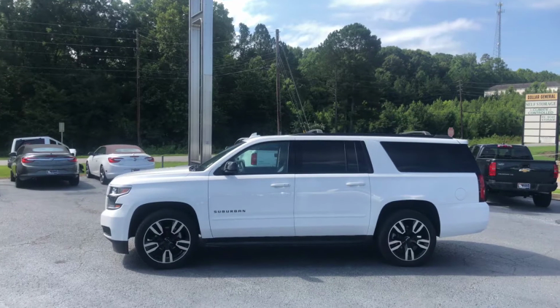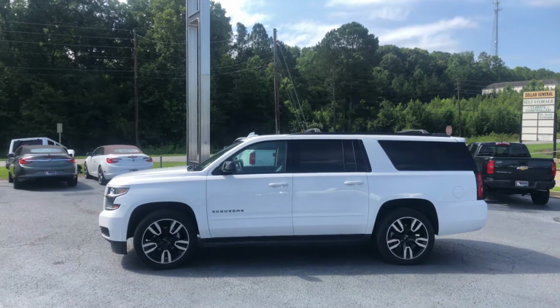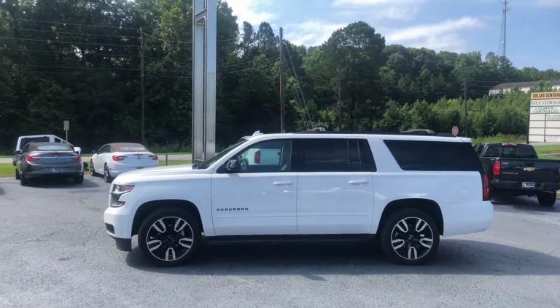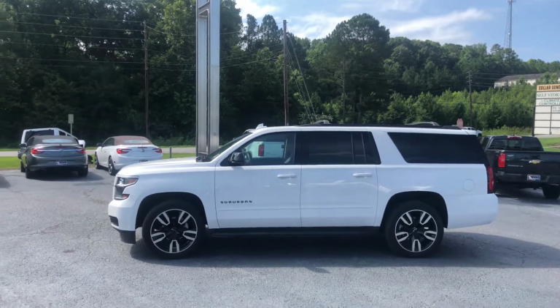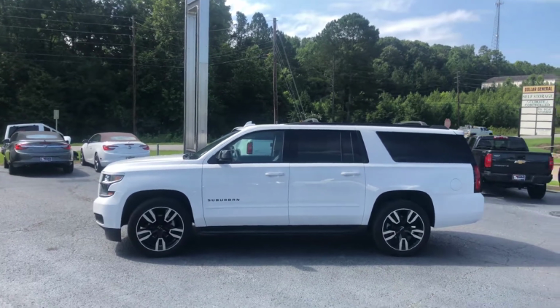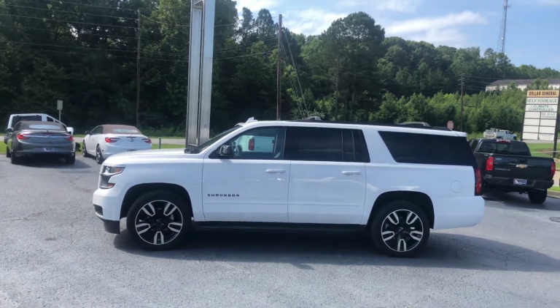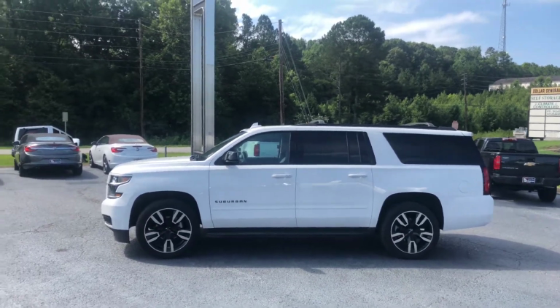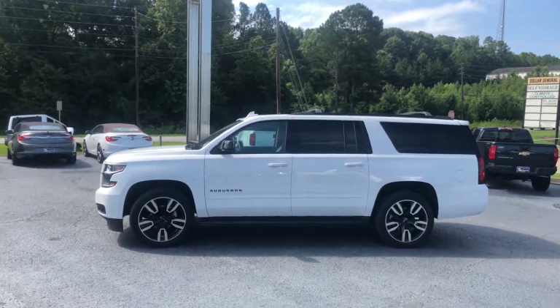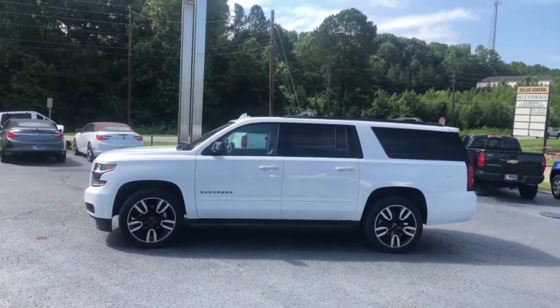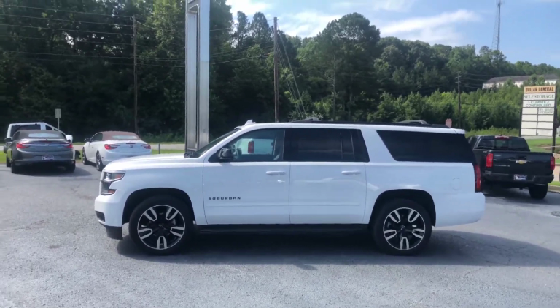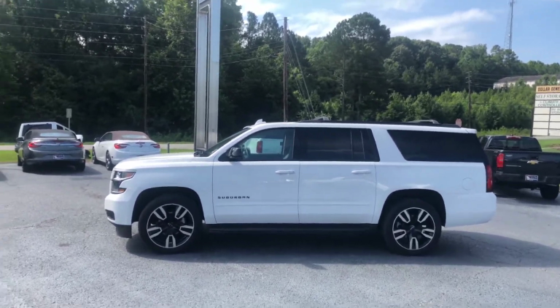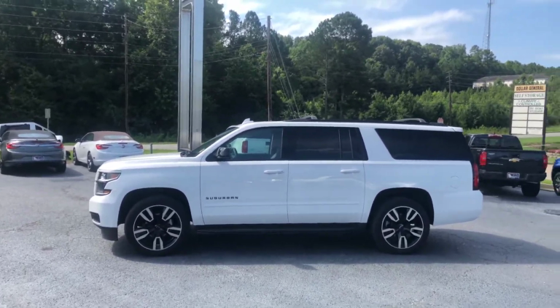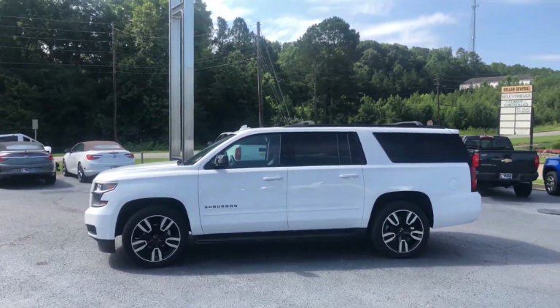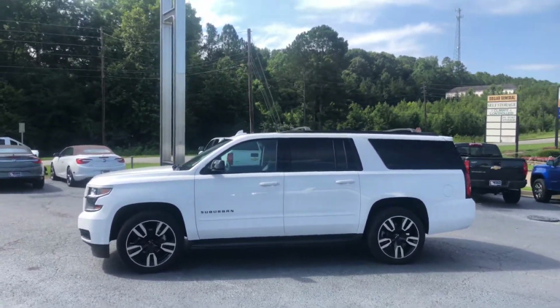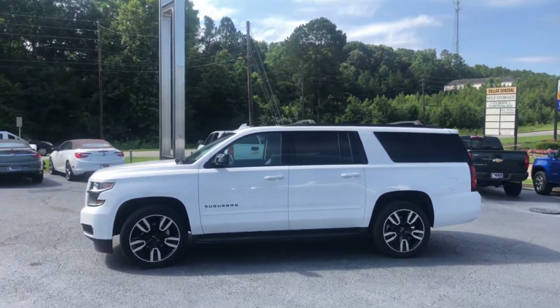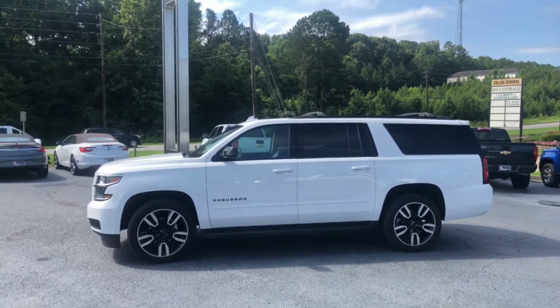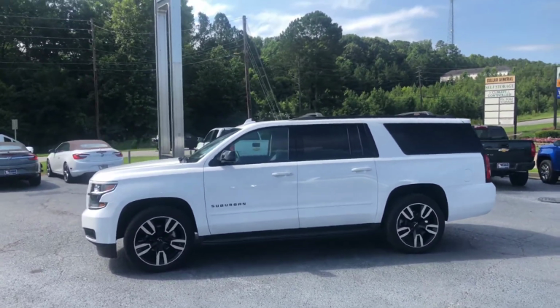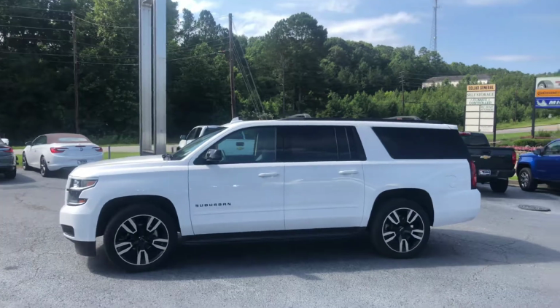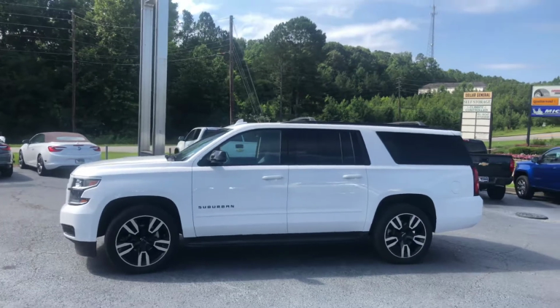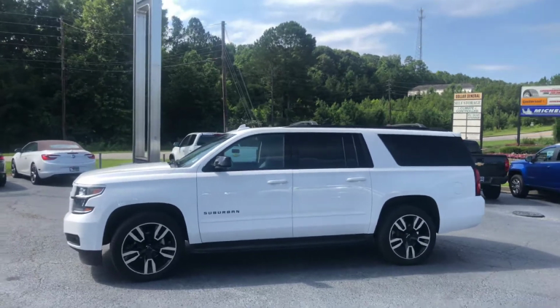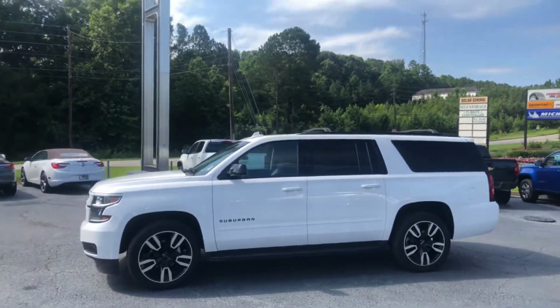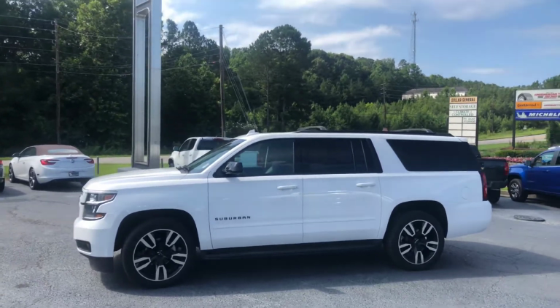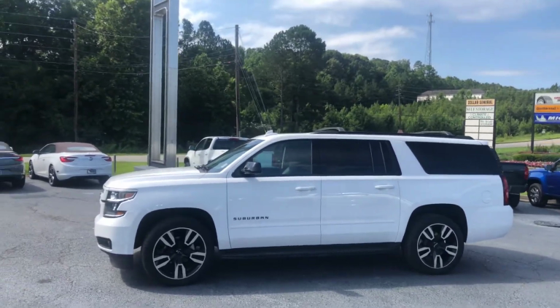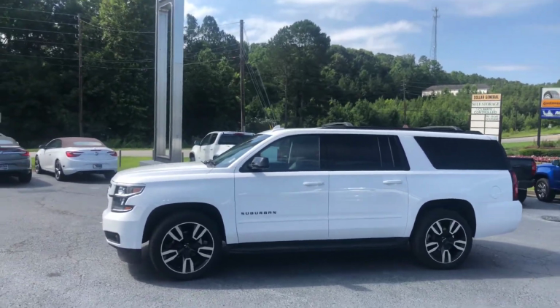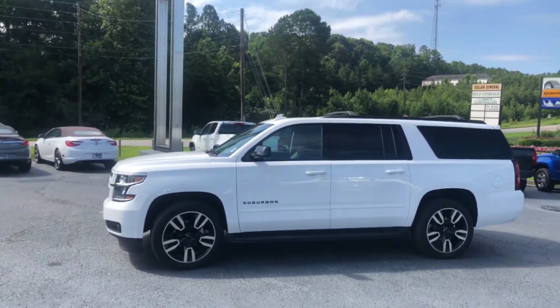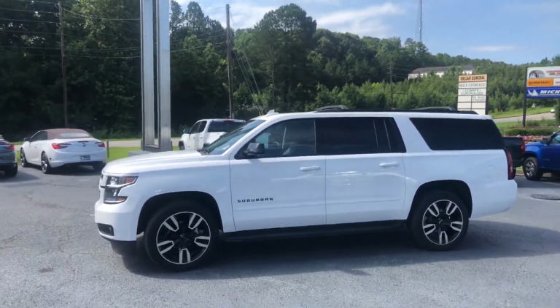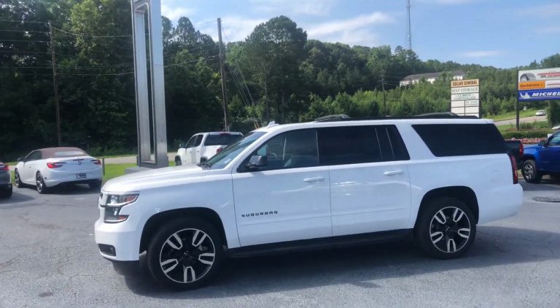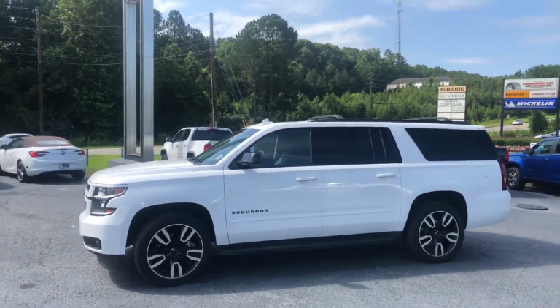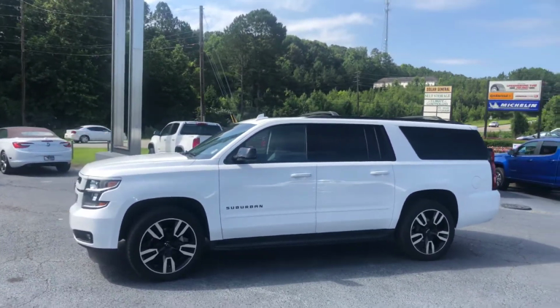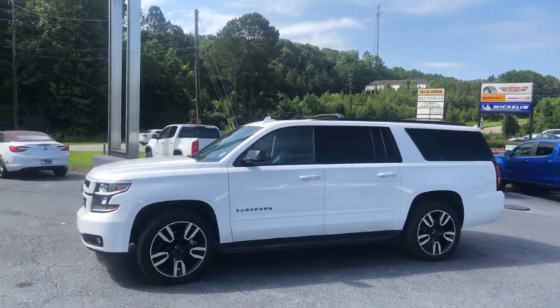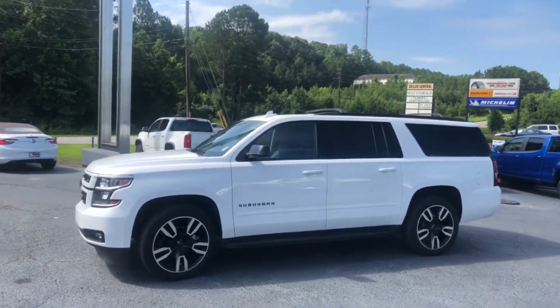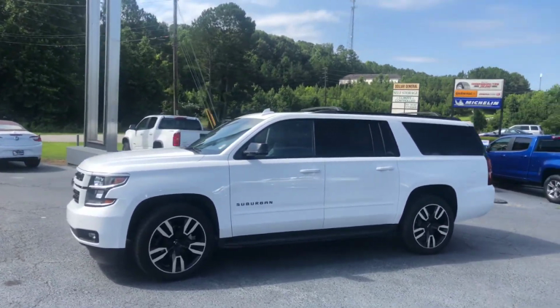Hey Shannon, this is Brad here at Jimmy Britt Chevrolet in Greensboro, Georgia. Just wanted to introduce myself and make you a quick video of this beautiful 2018 Chevrolet Suburban.